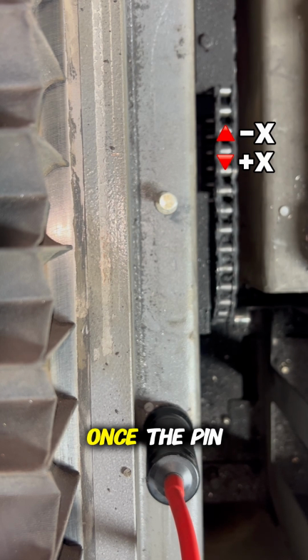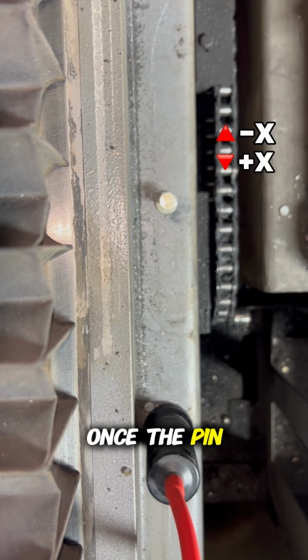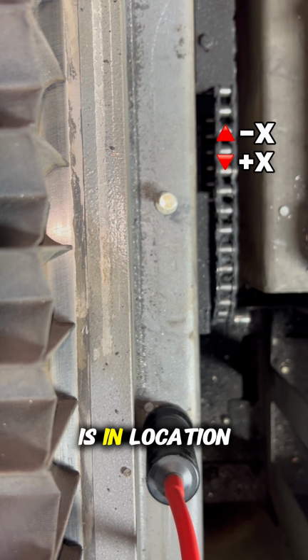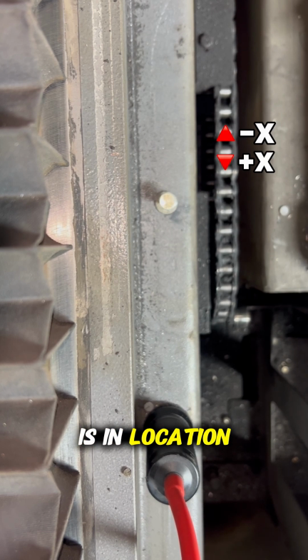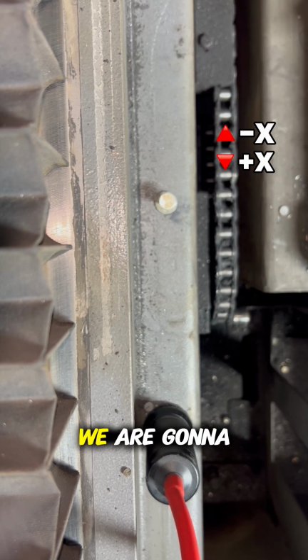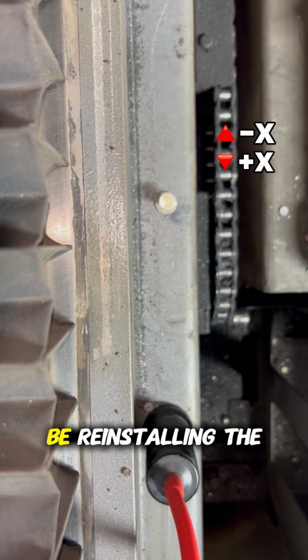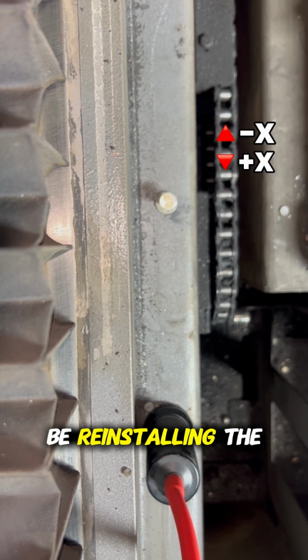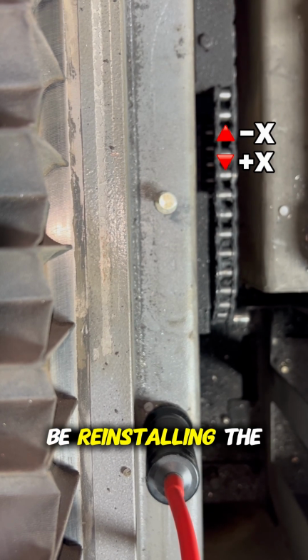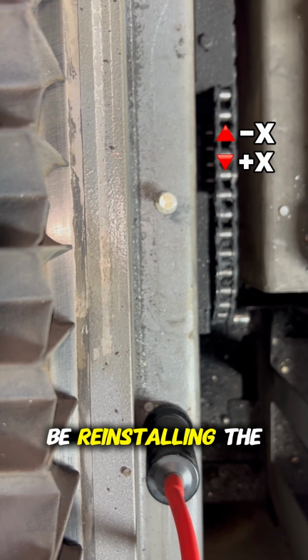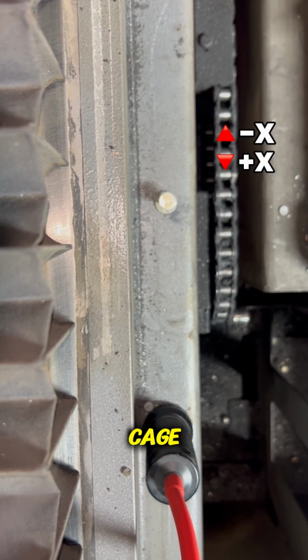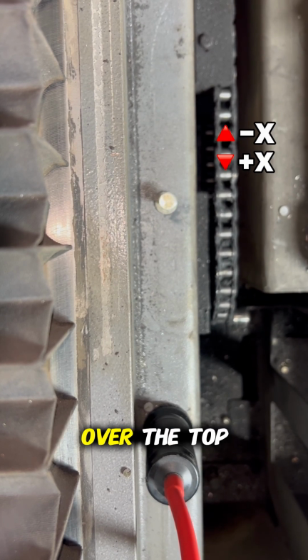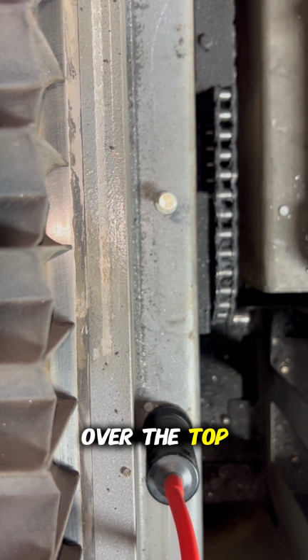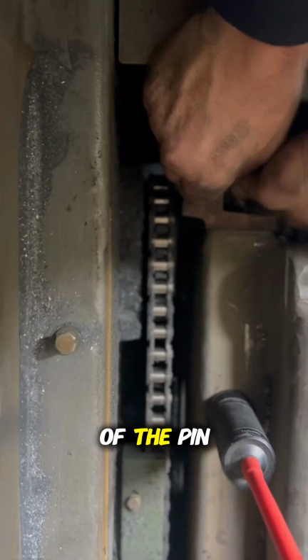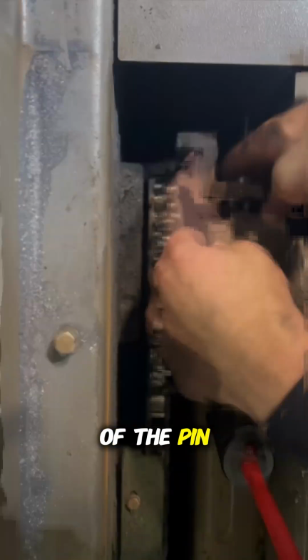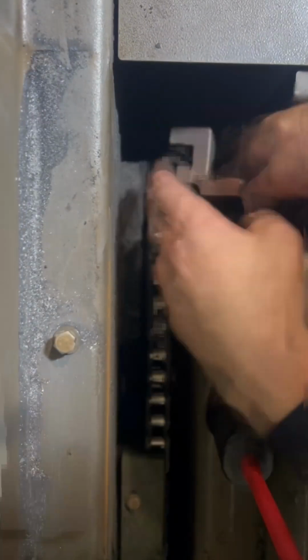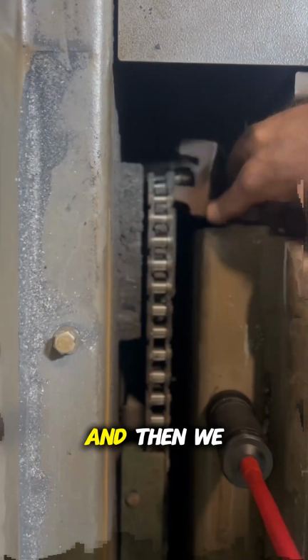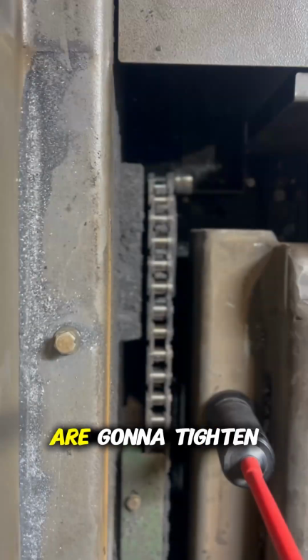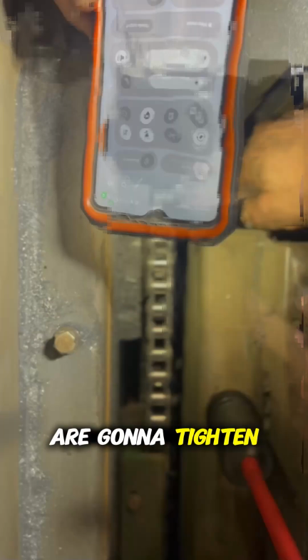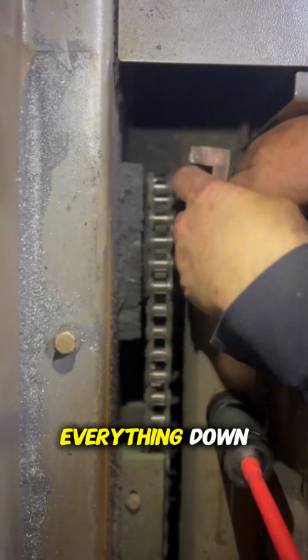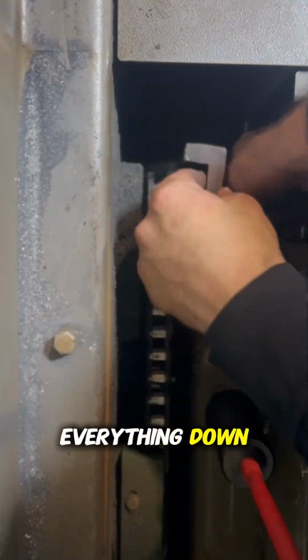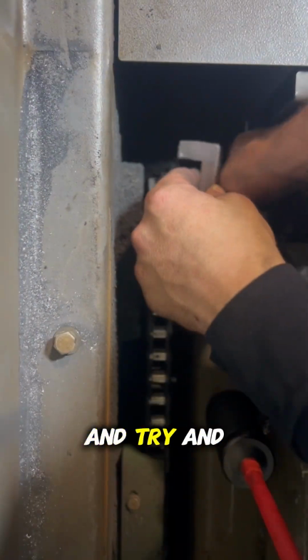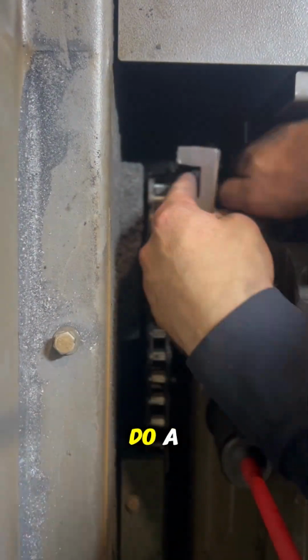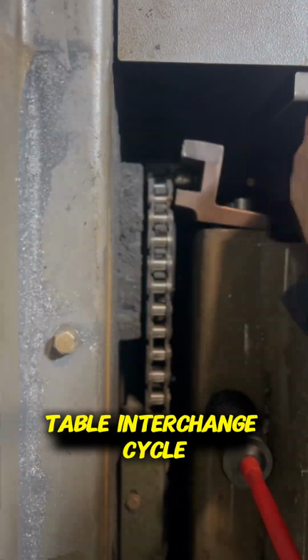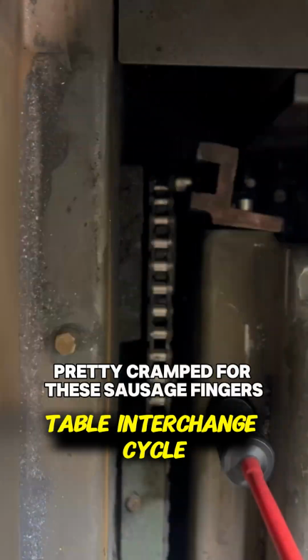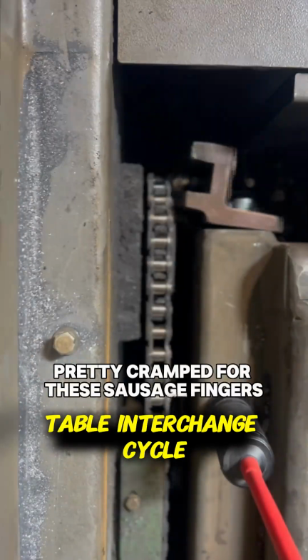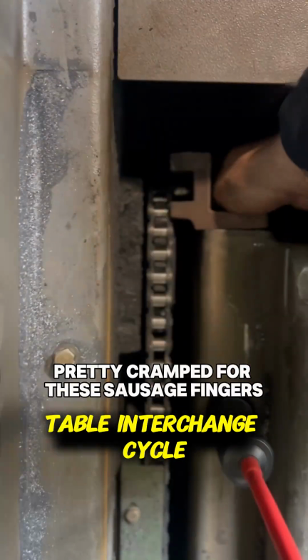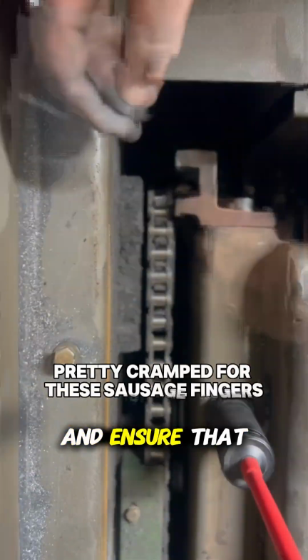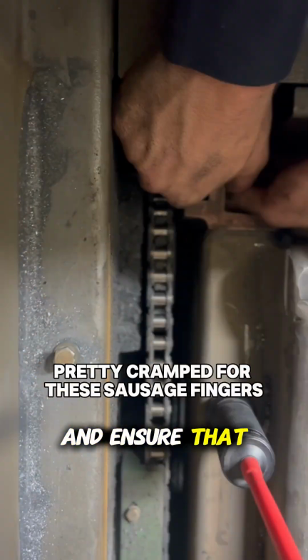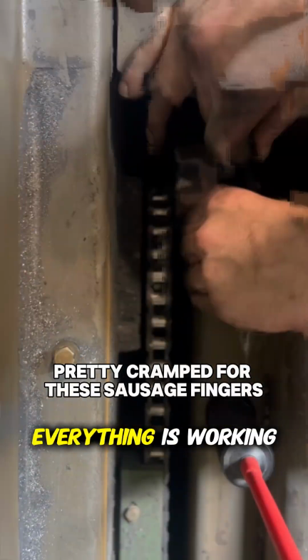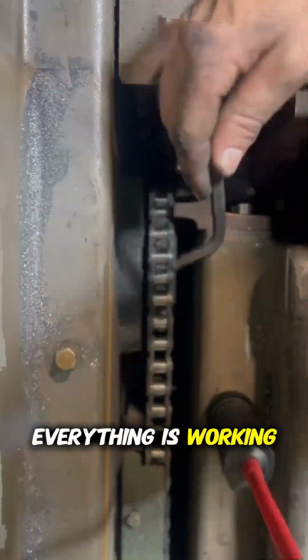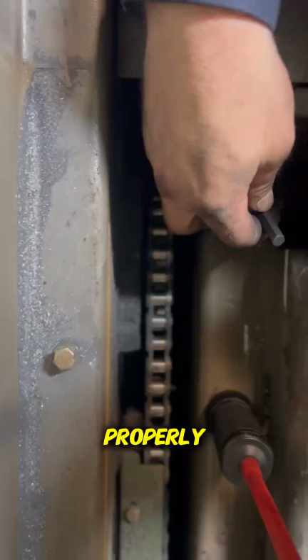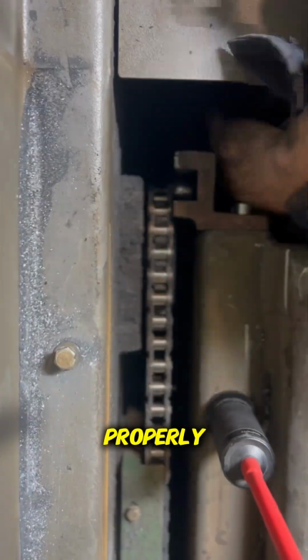Once the pin is in location, we are going to be reinstalling the cage over the top of the pin and then tighten everything down. Then we'll try a table interchange cycle to ensure that everything is working properly.